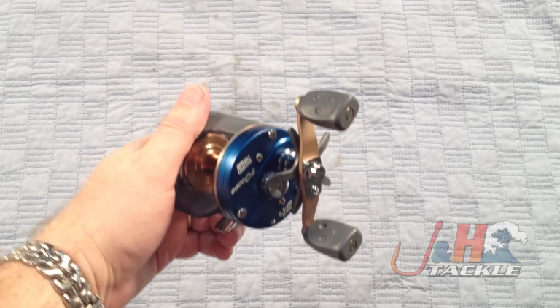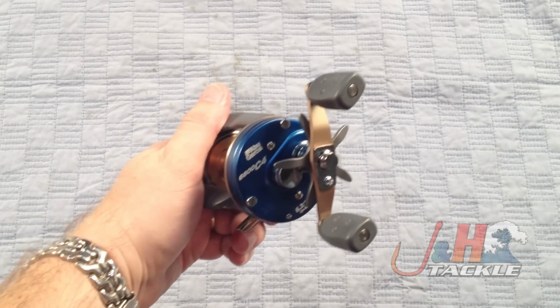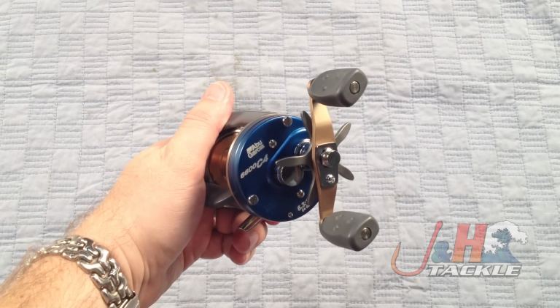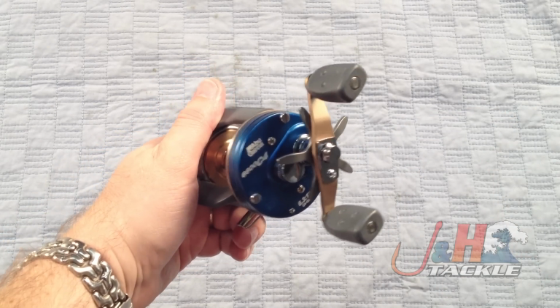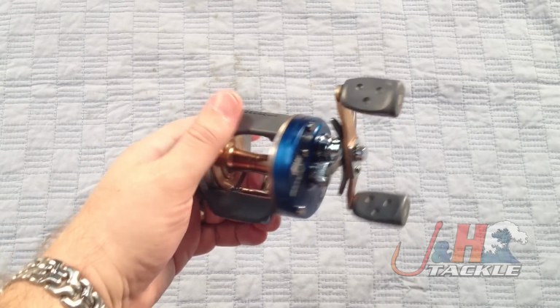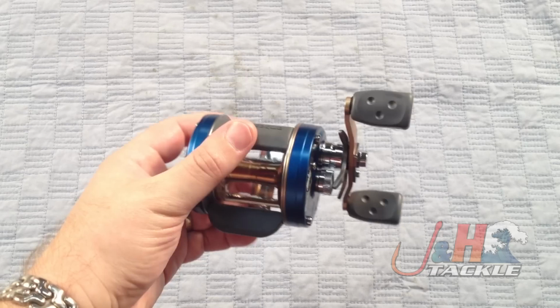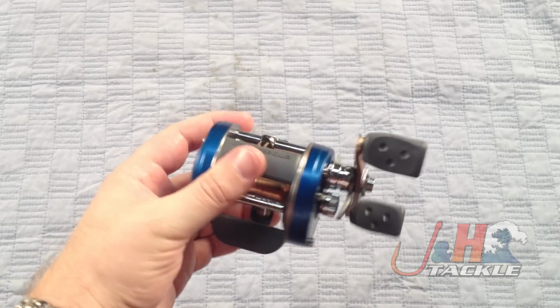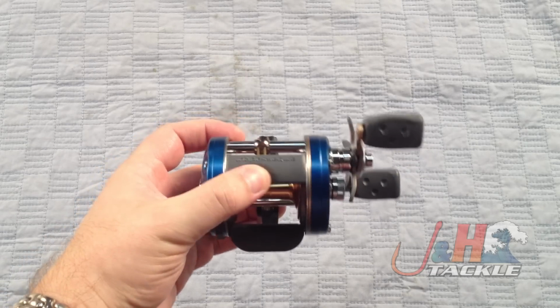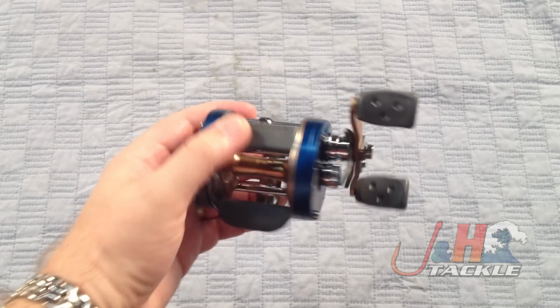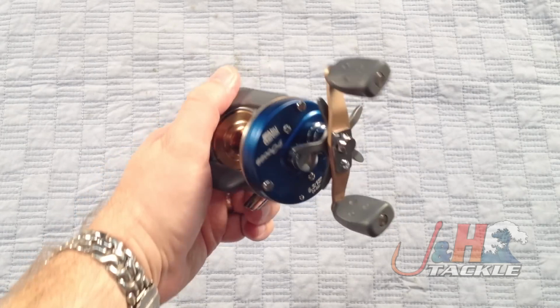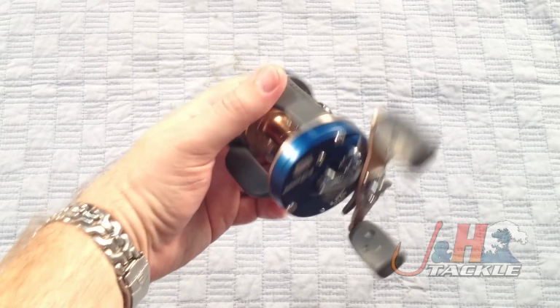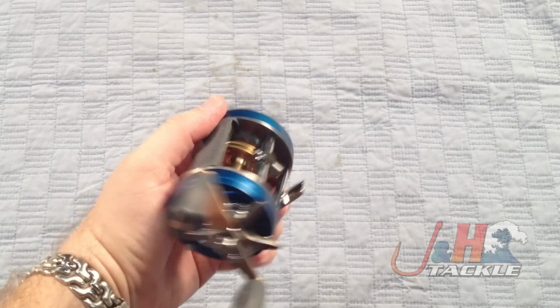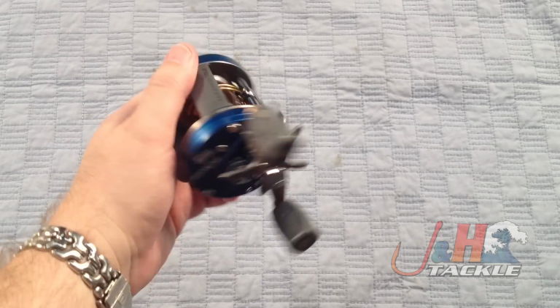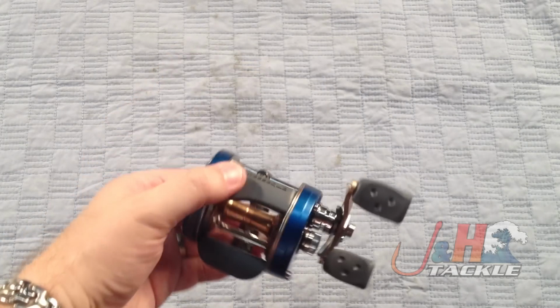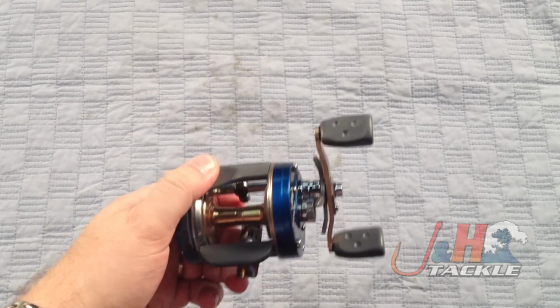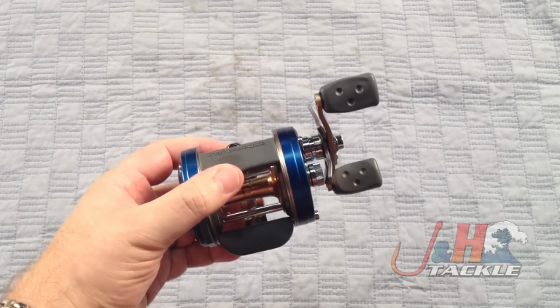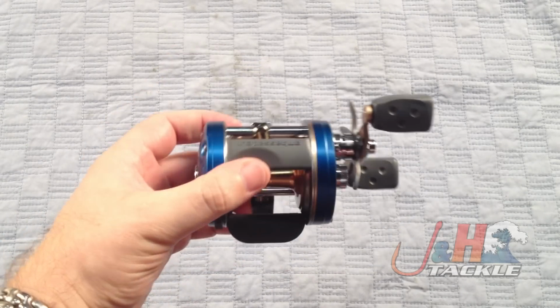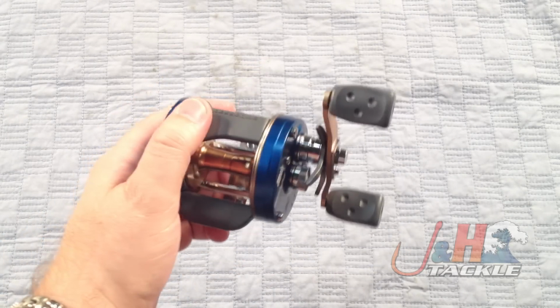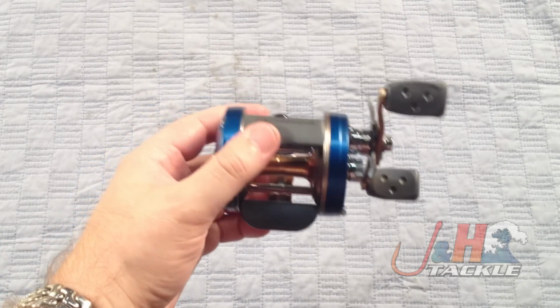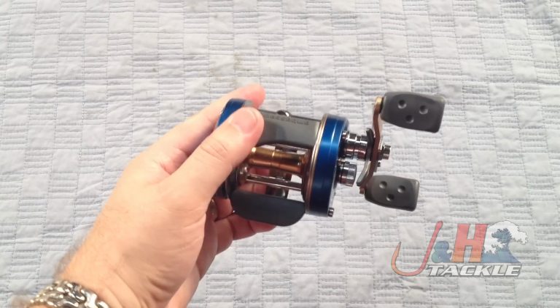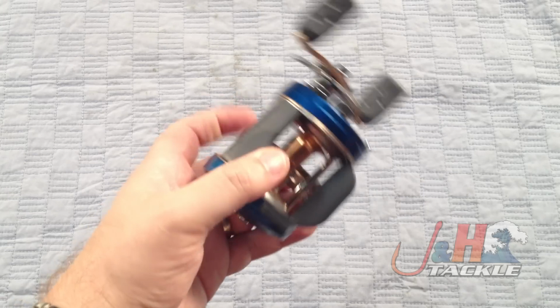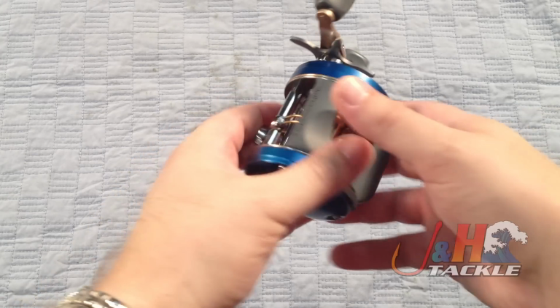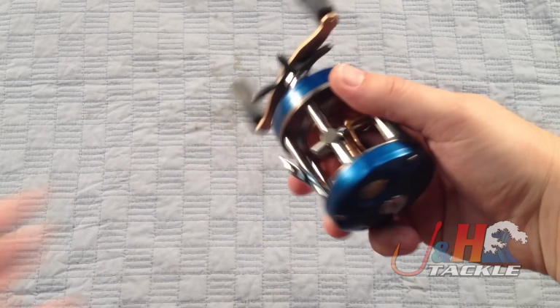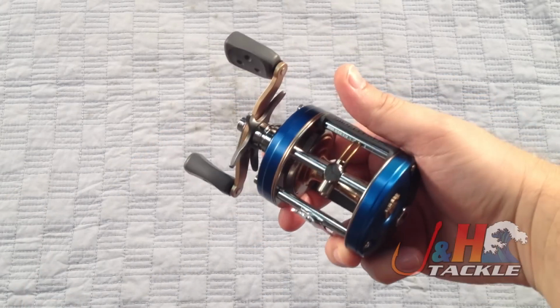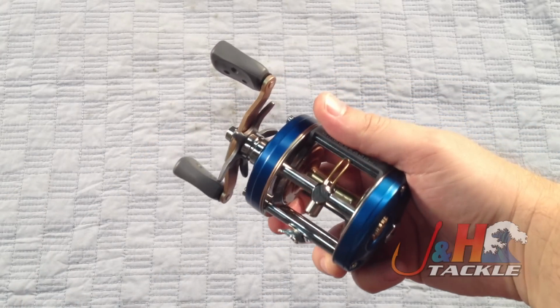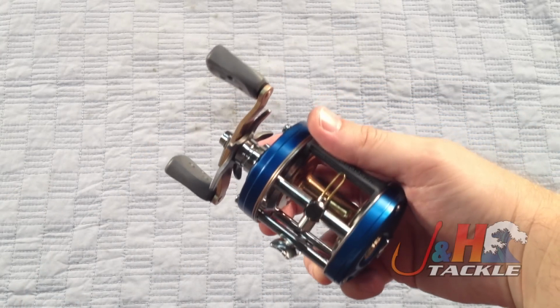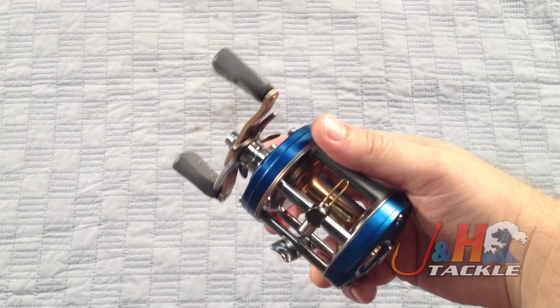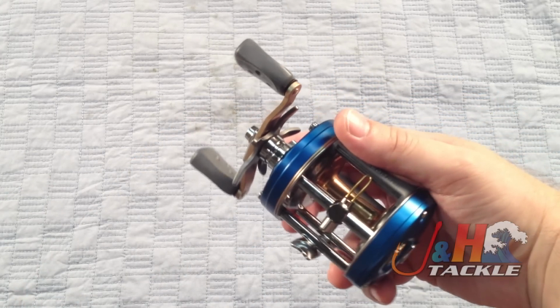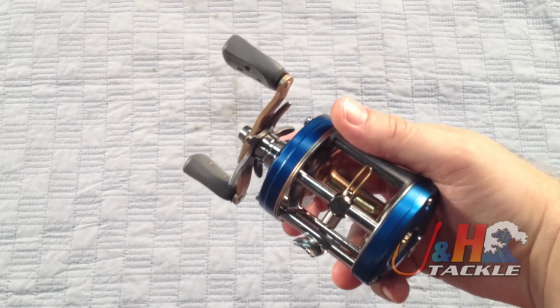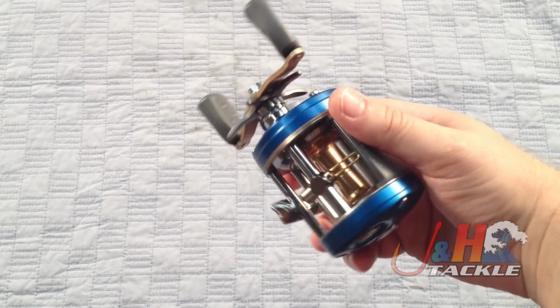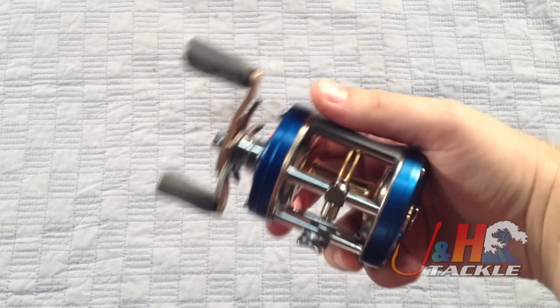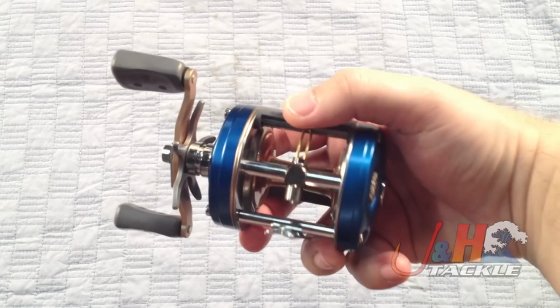Retail on it is just about $140 — it's totally worth it. It's one of those reels that'll last you a lifetime. 6.3 to 1 gear ratio, going to hold 320 yards of 12-pound test mono, which translates to a little over 300 yards of 30-pound braid.